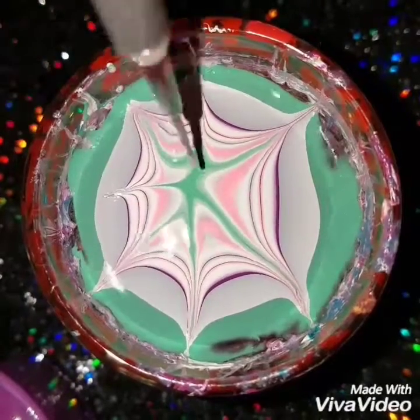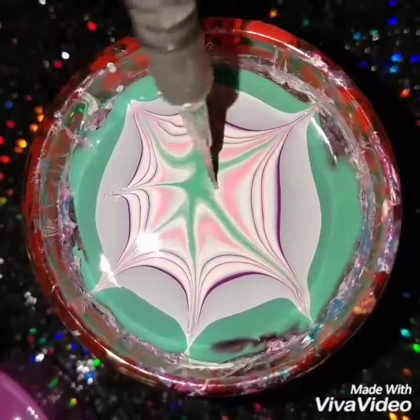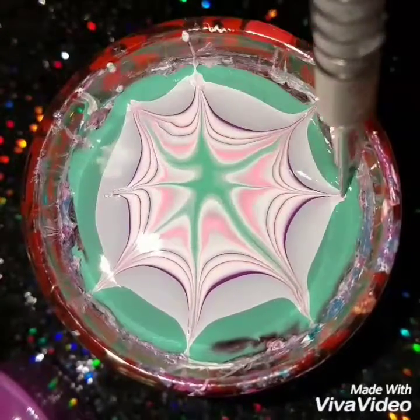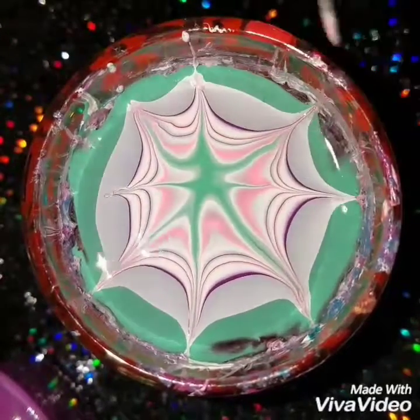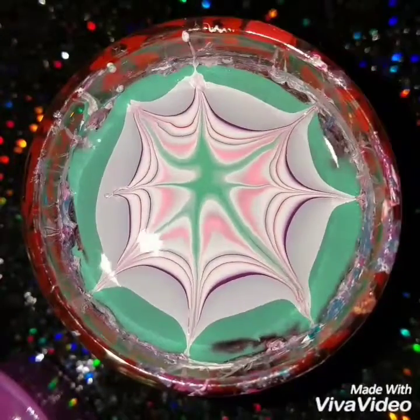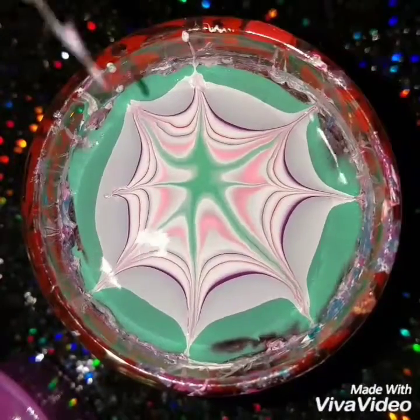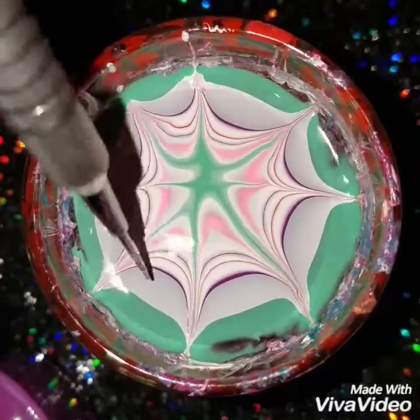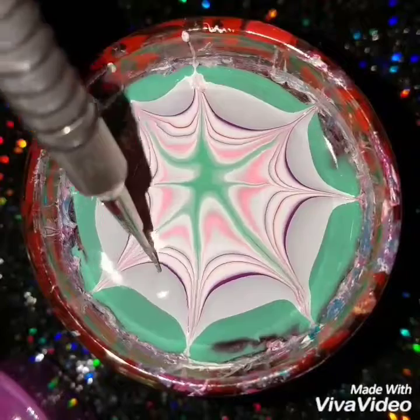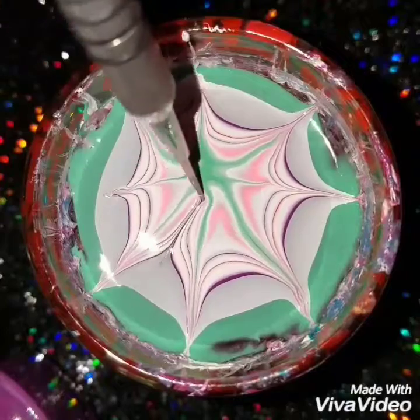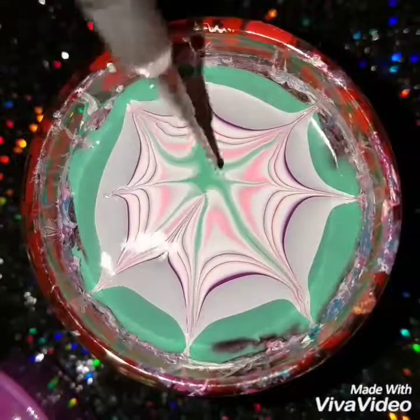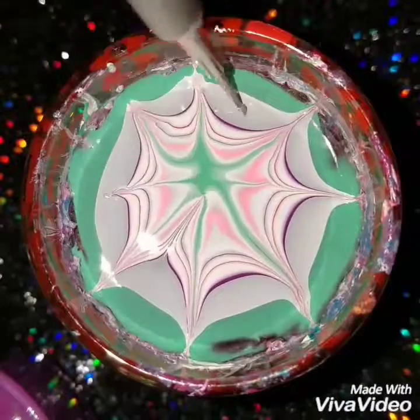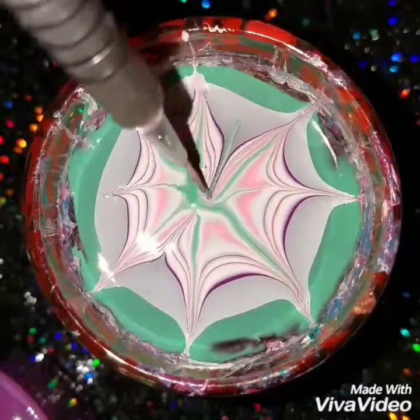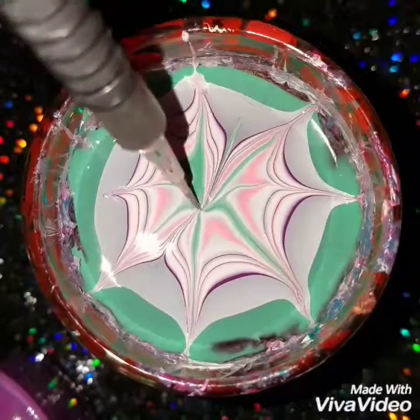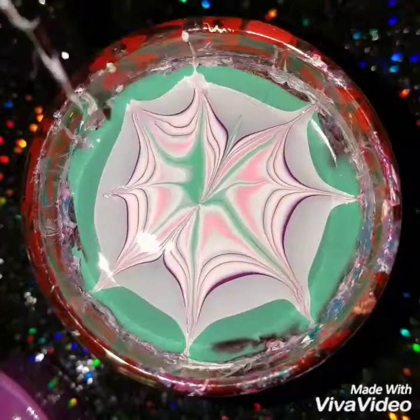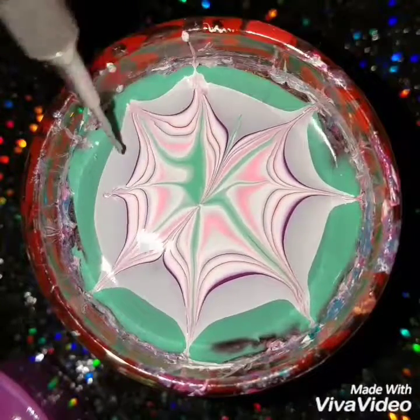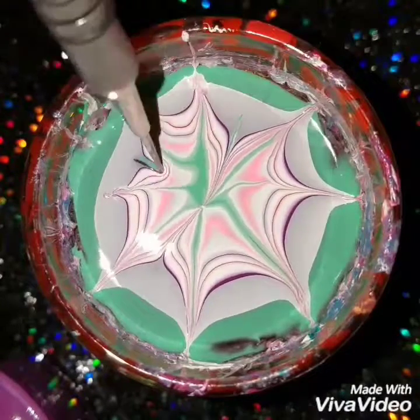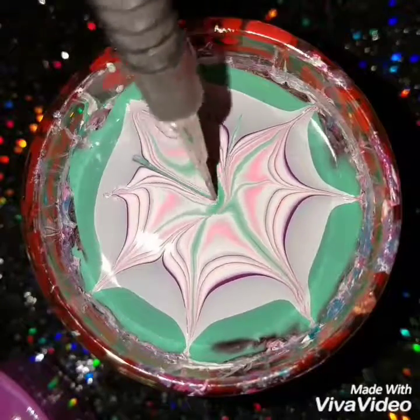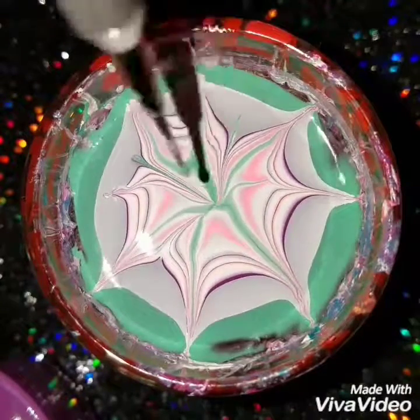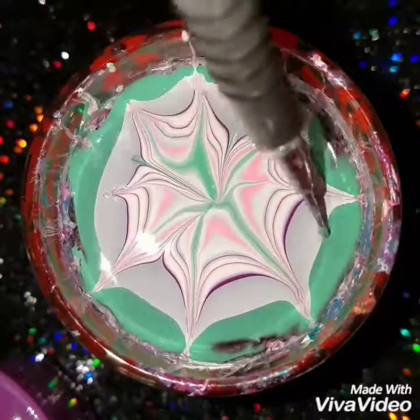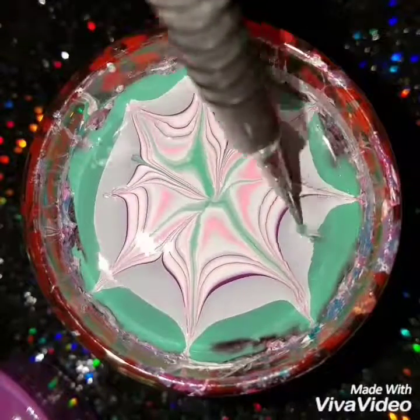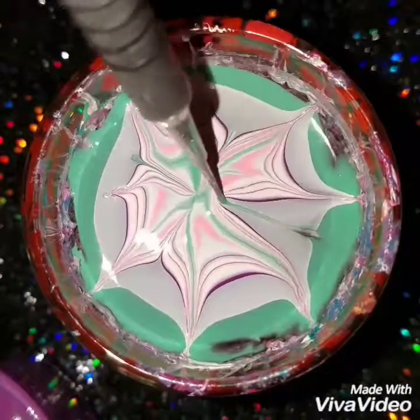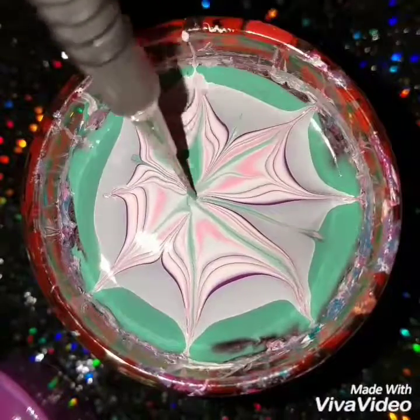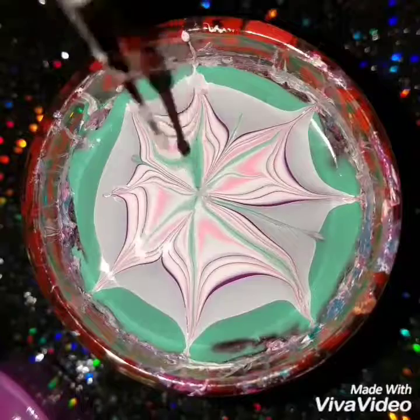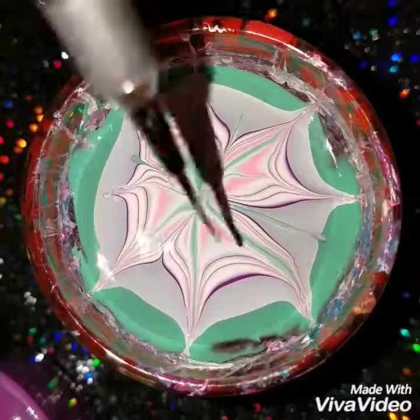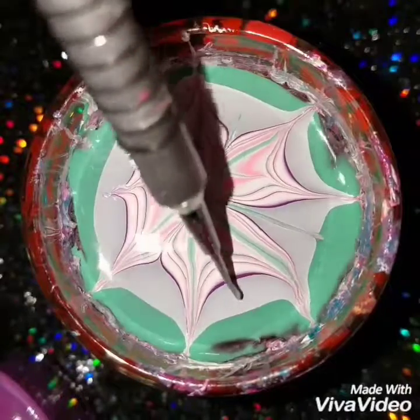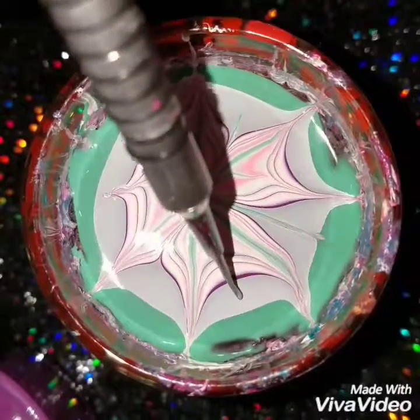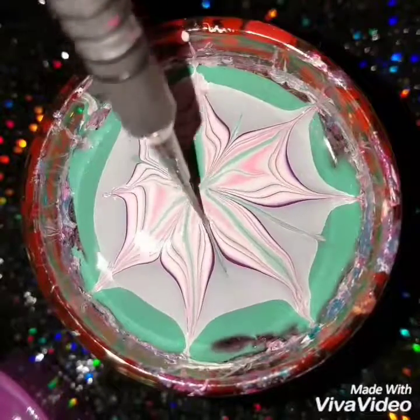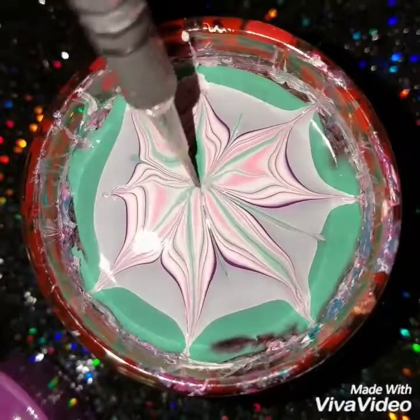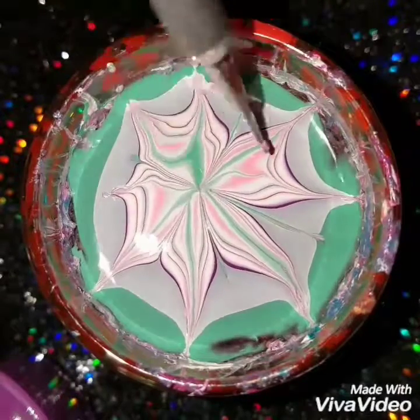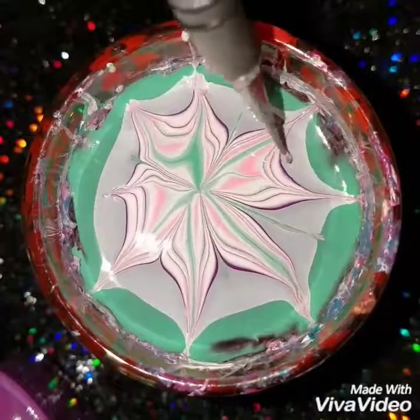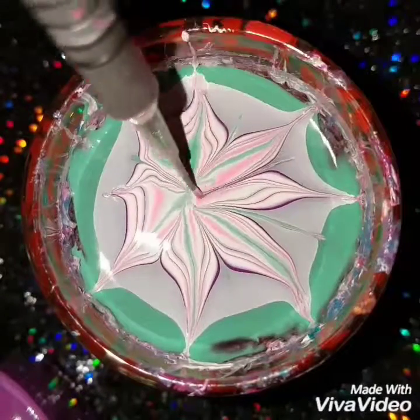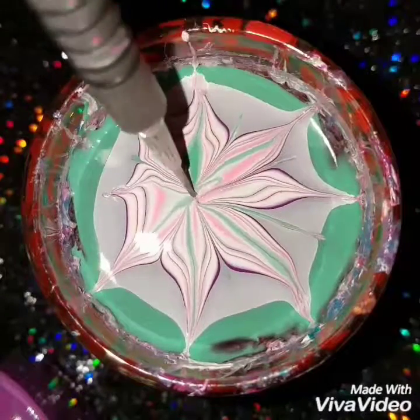Now using my water marbling tool, I'm going to draw lines out of the design and then bring it back into the design.